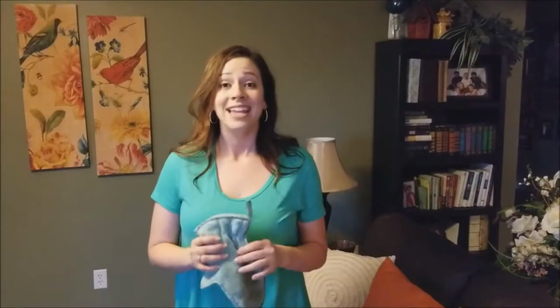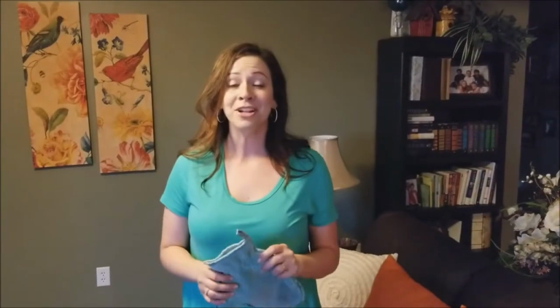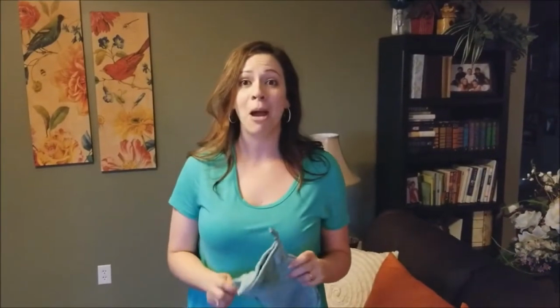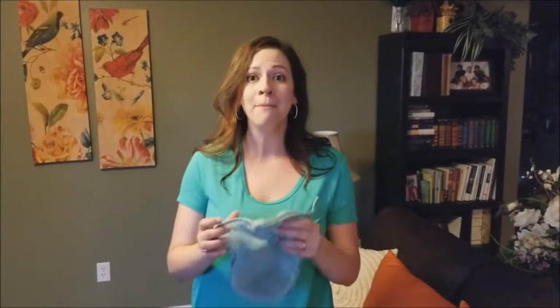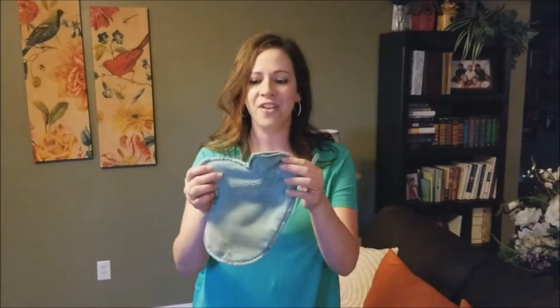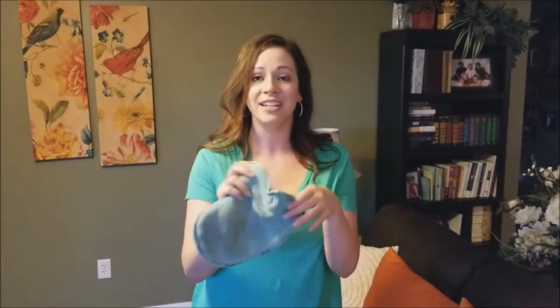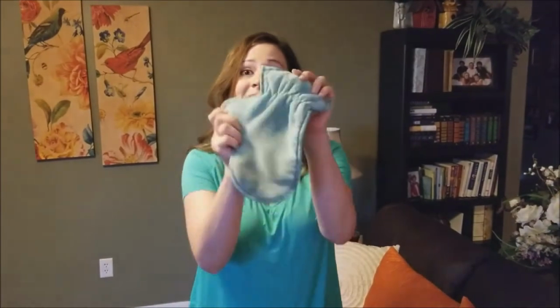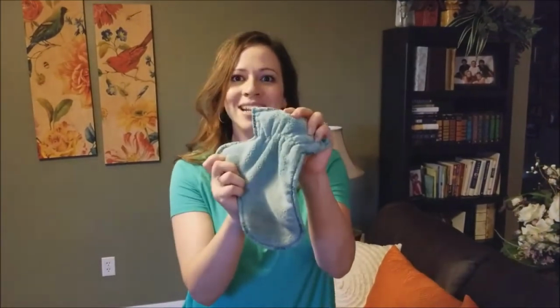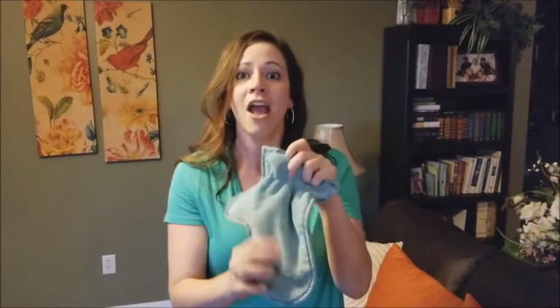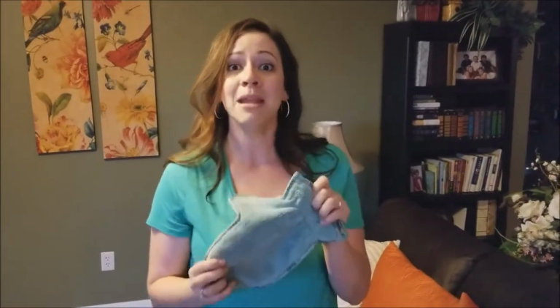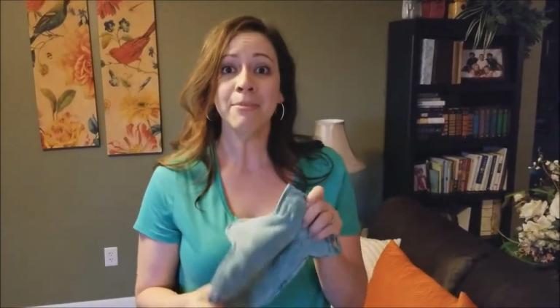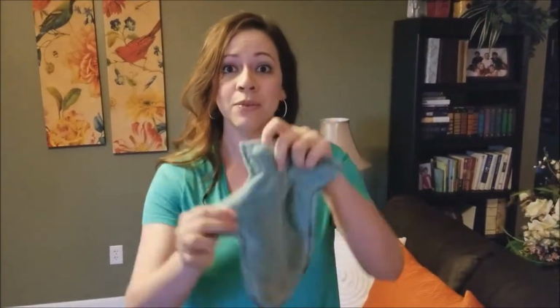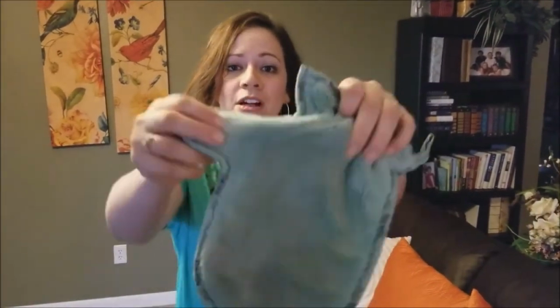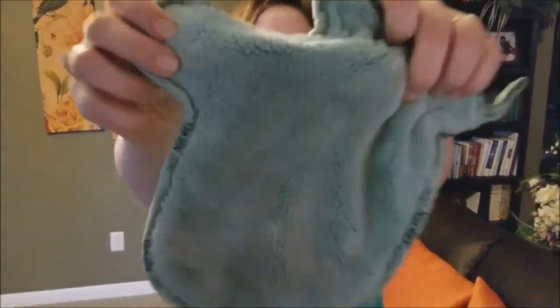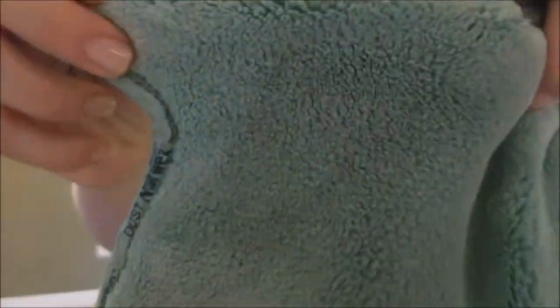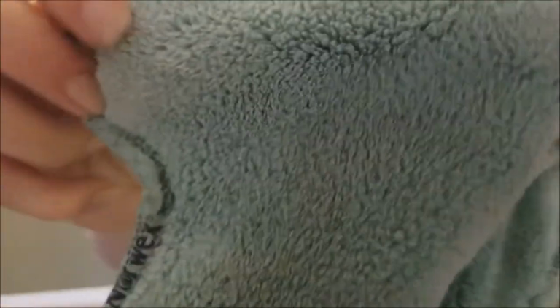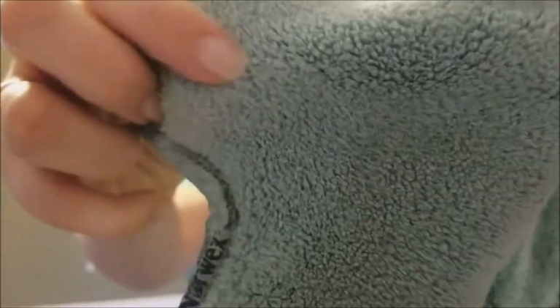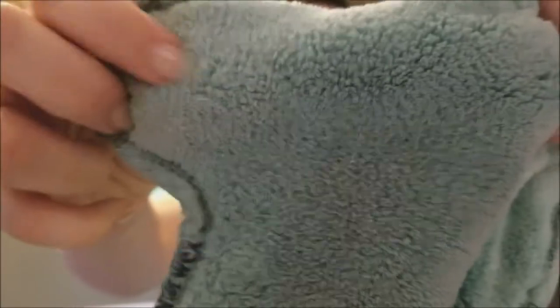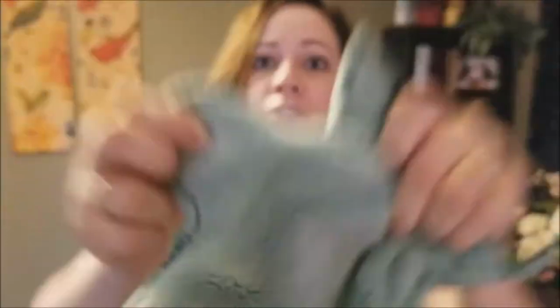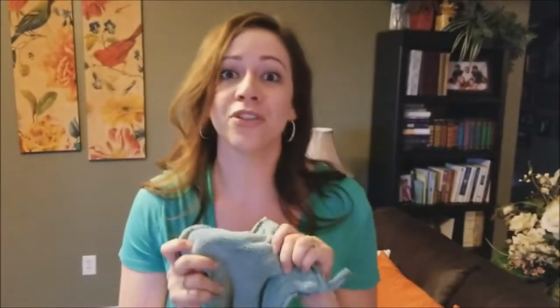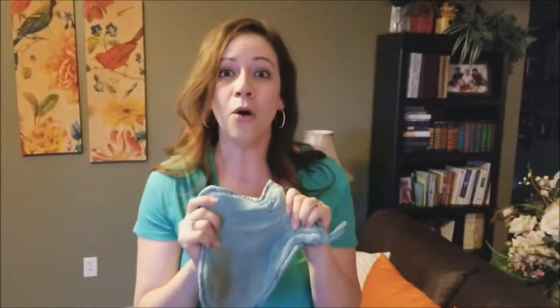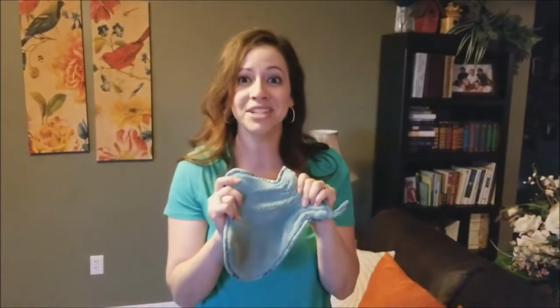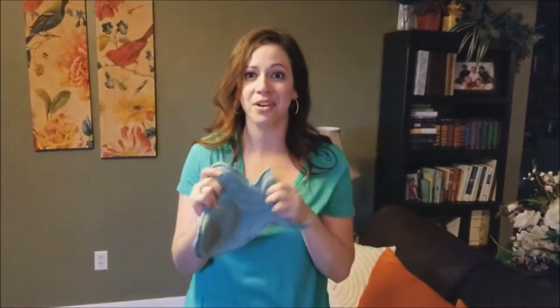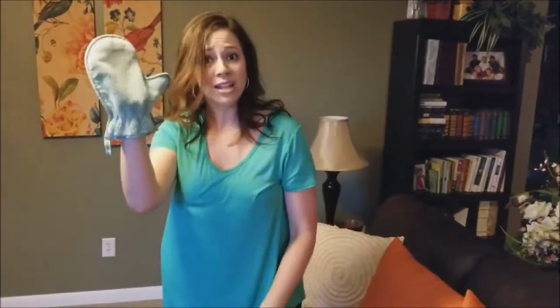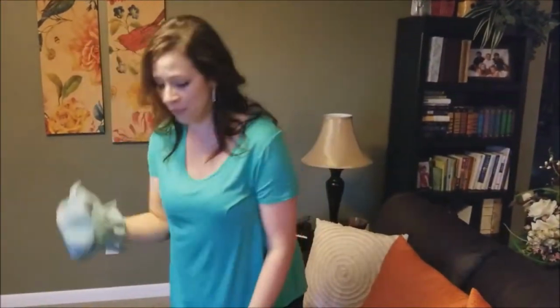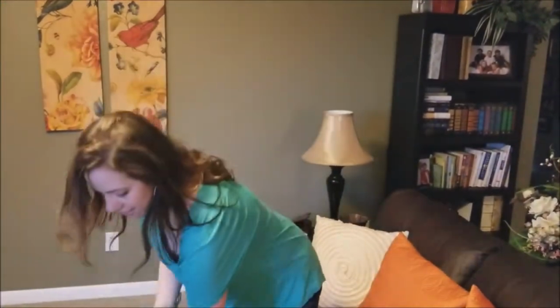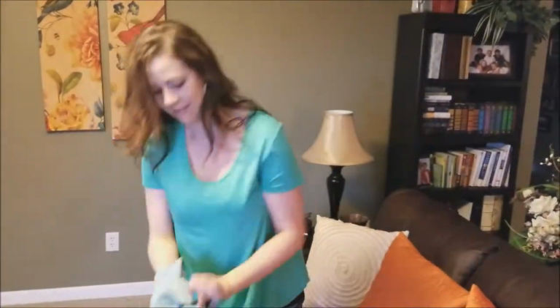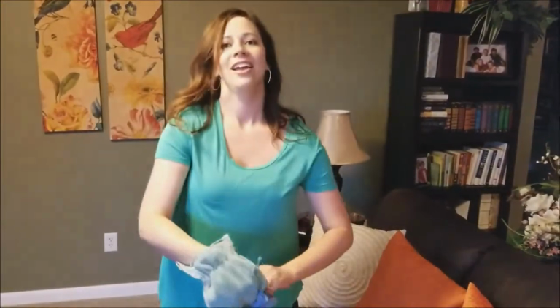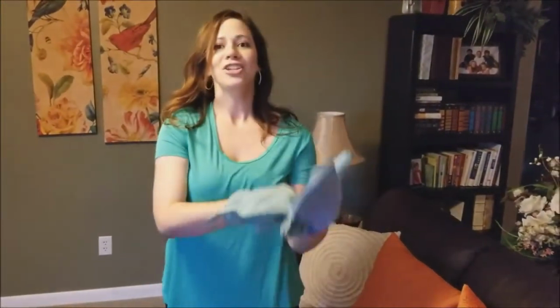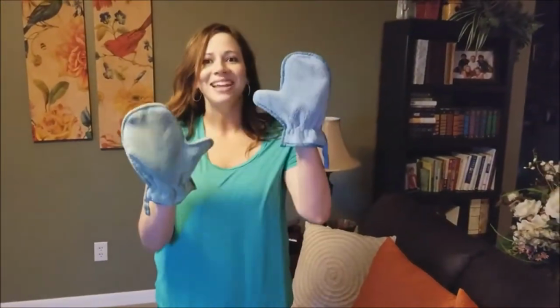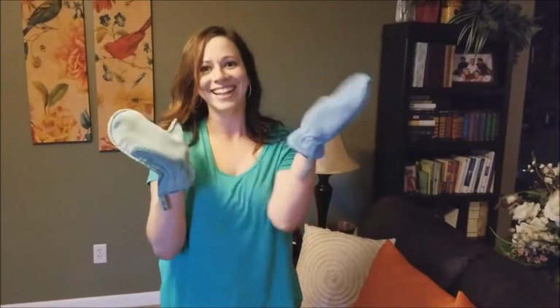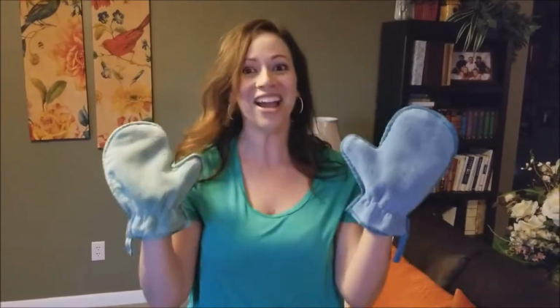Next we're going to talk about one of my favorites — the dusting mitt. Same fiber as the window cloth and Envirocloth, just a little bit looser so that it holds on to more. And what's better than one mitt? Two mitts. Let's go!